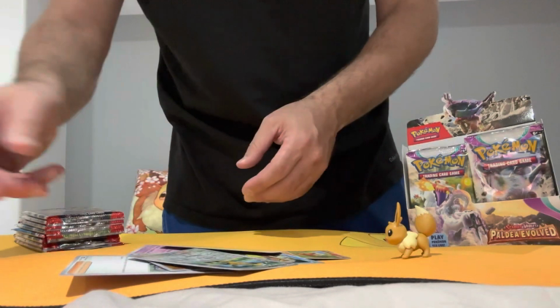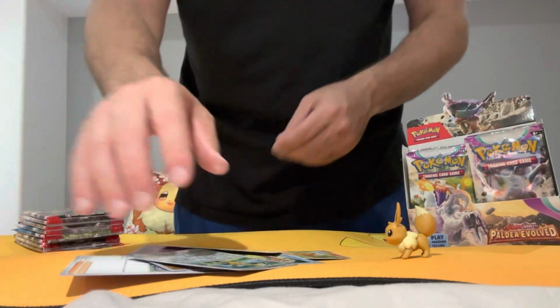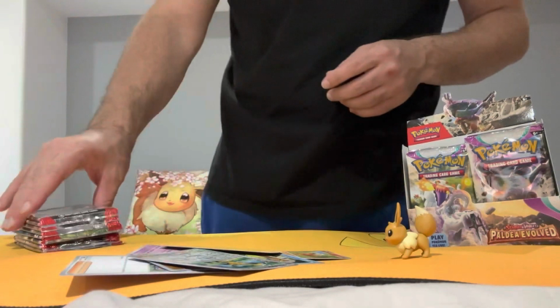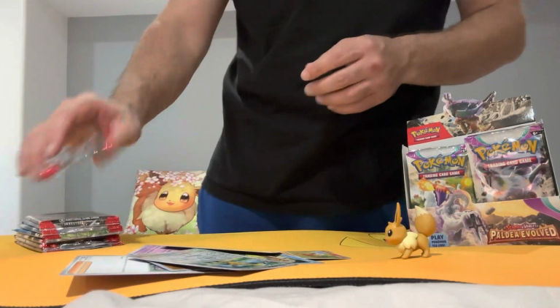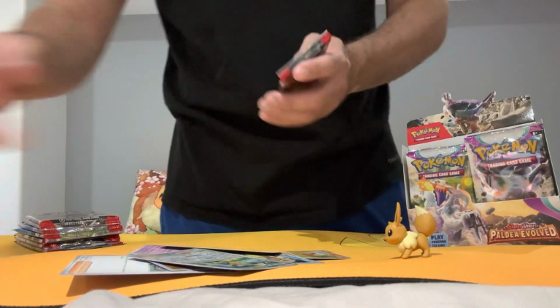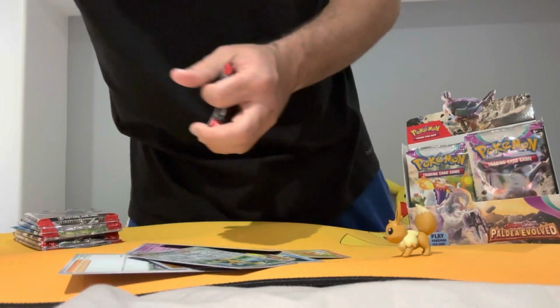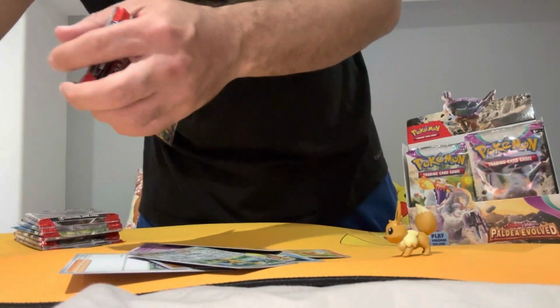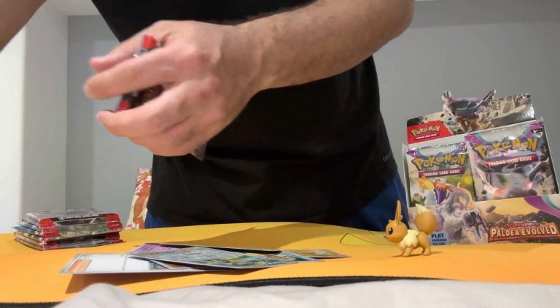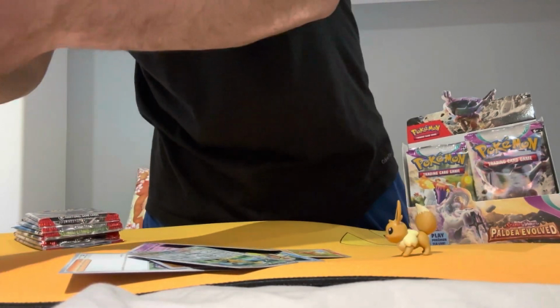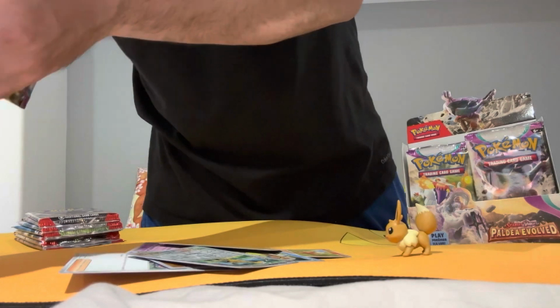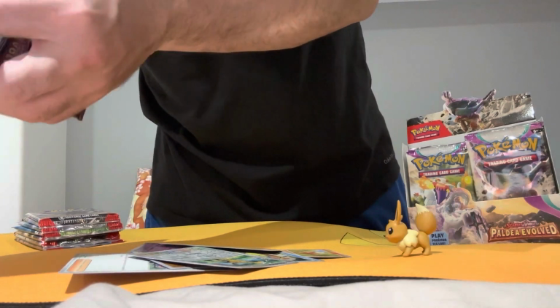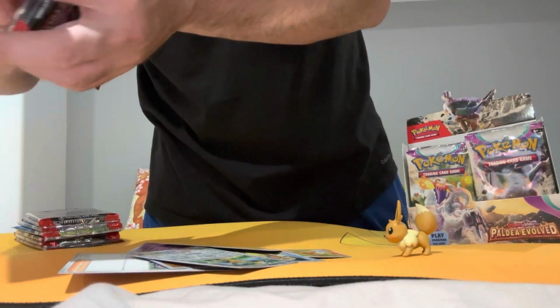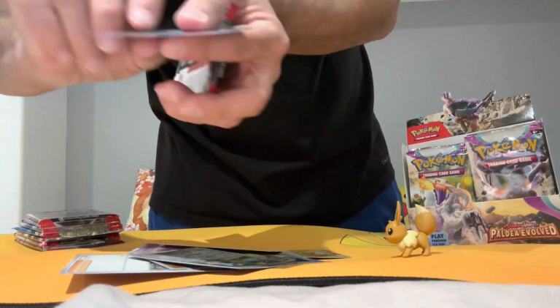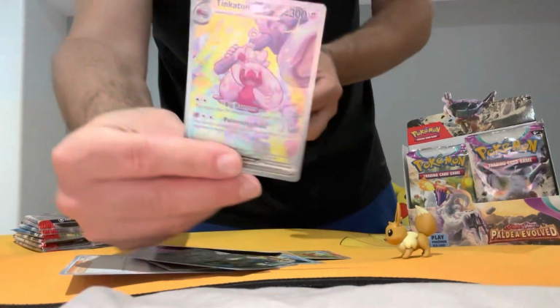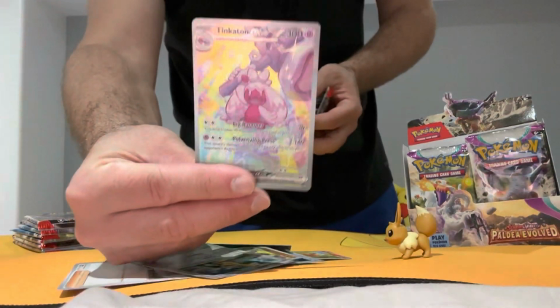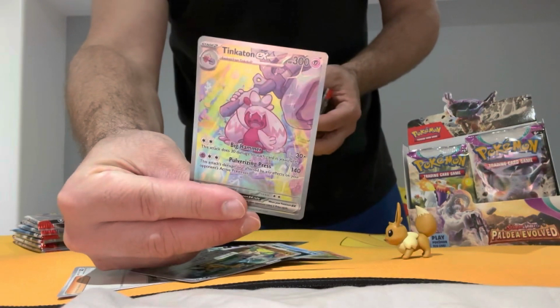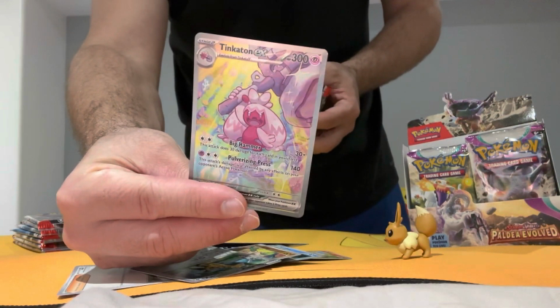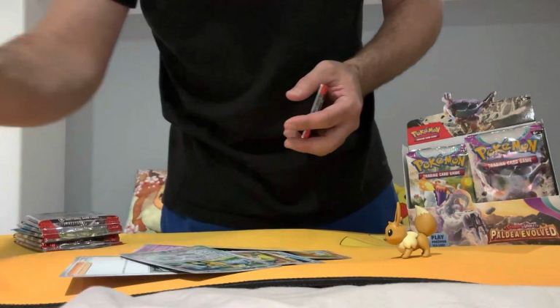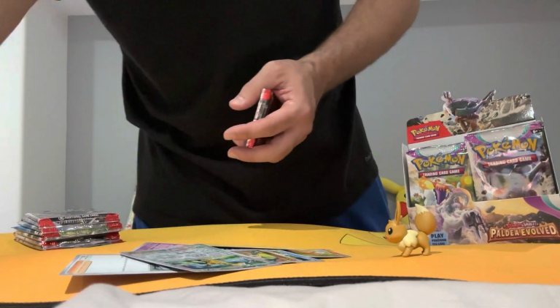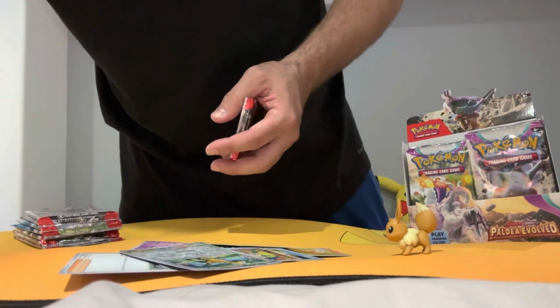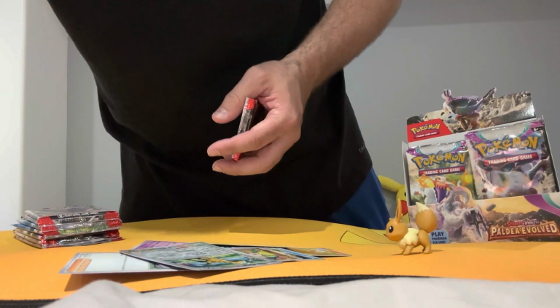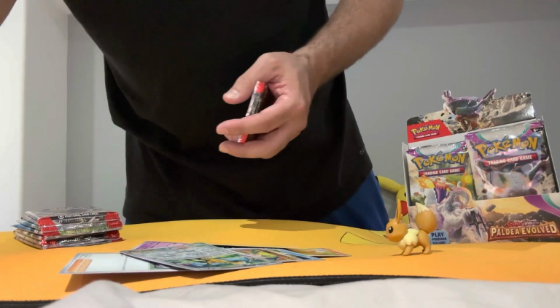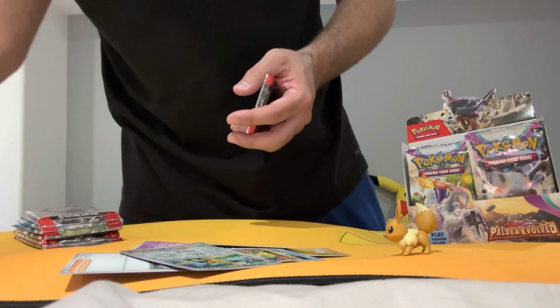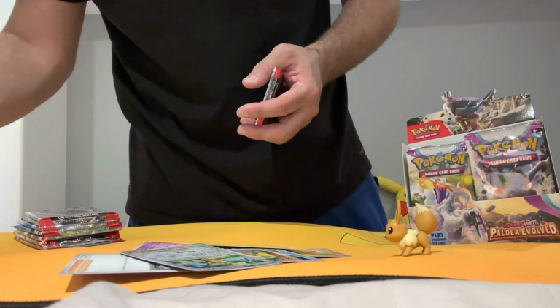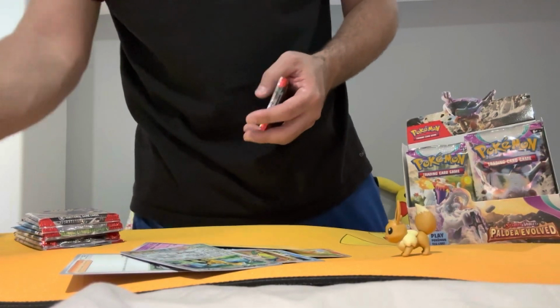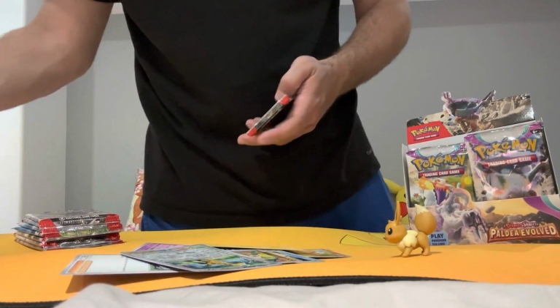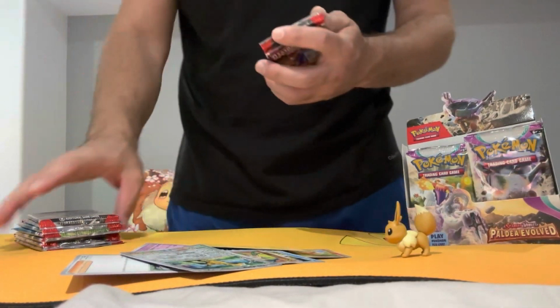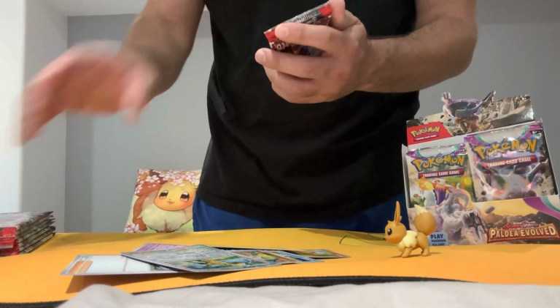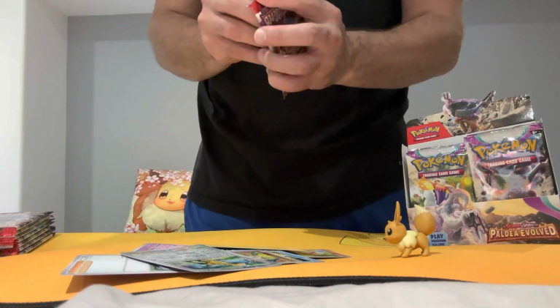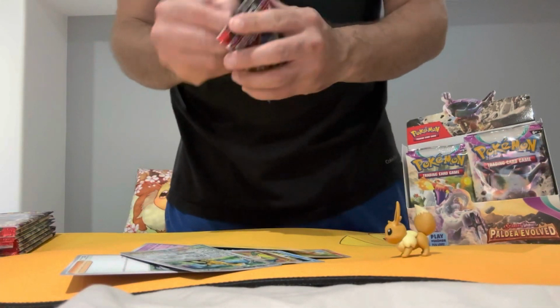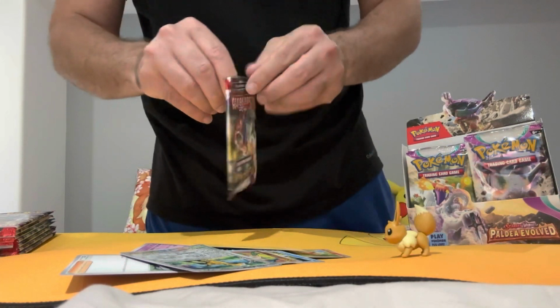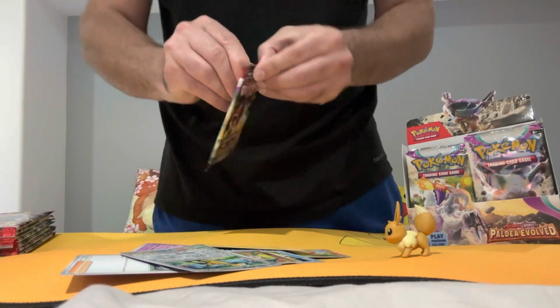Just want to show you what I got in the last one — look at that, lovely. All right, let's get back on track.